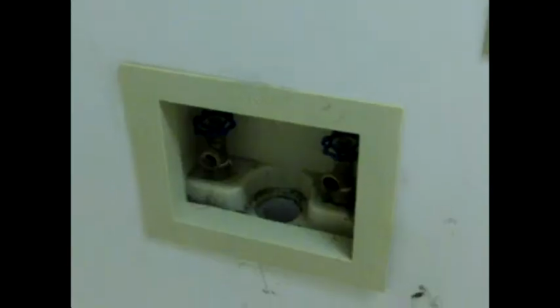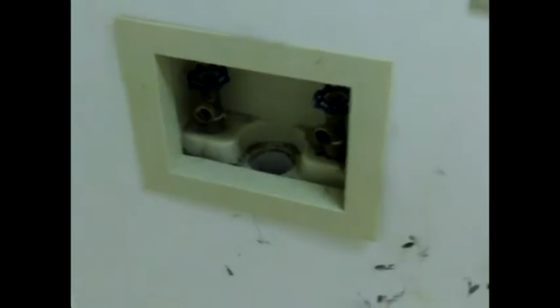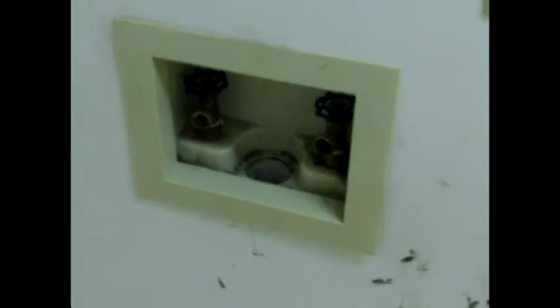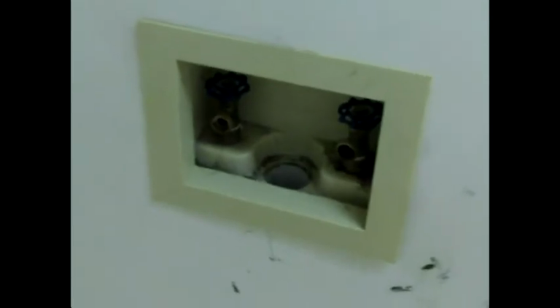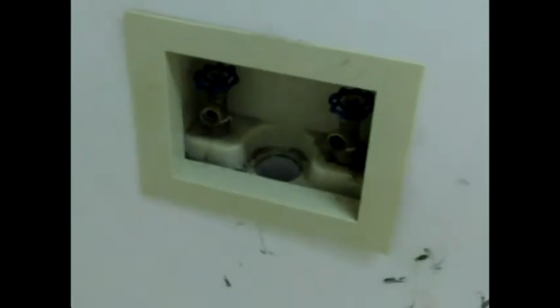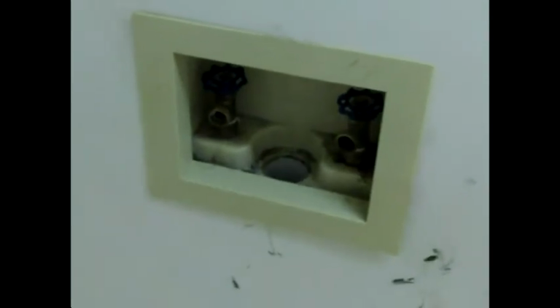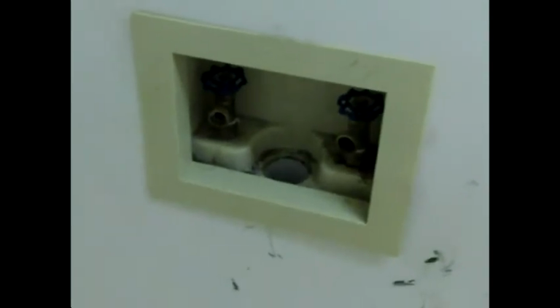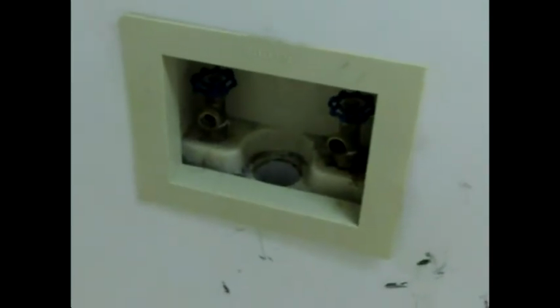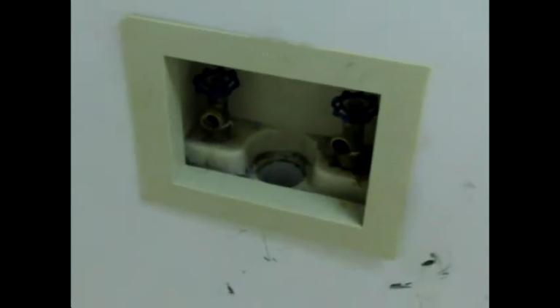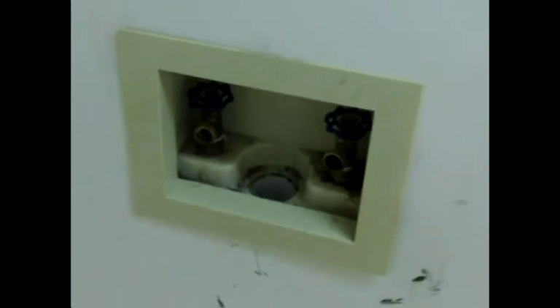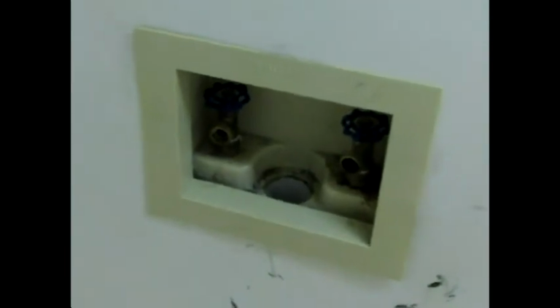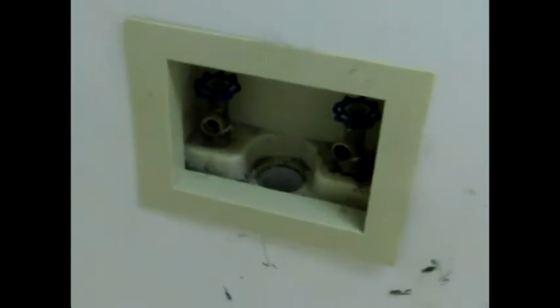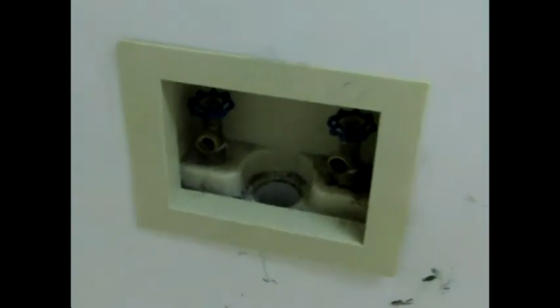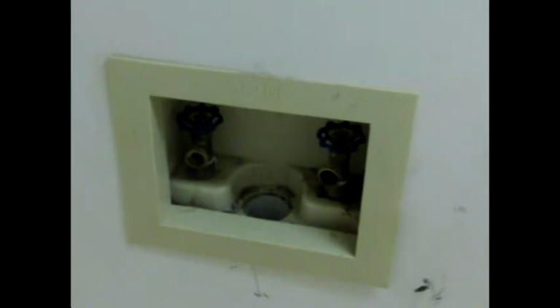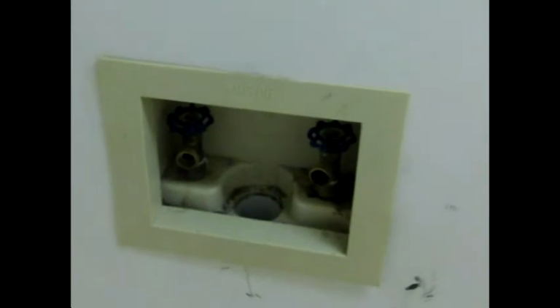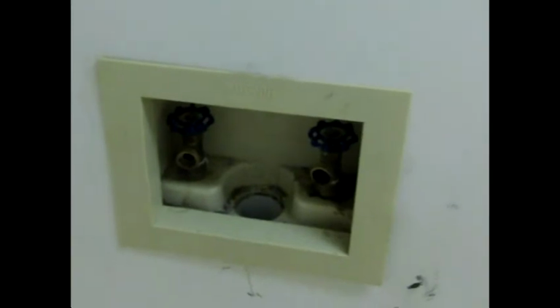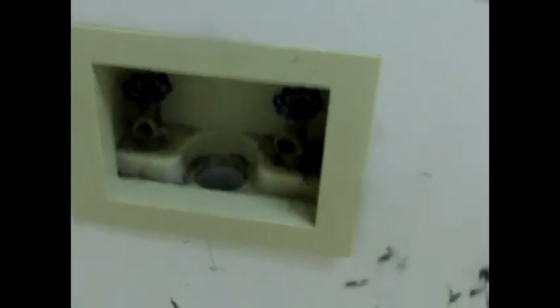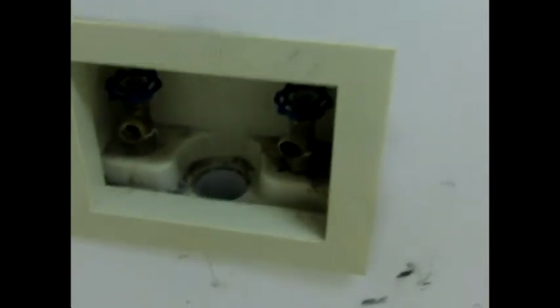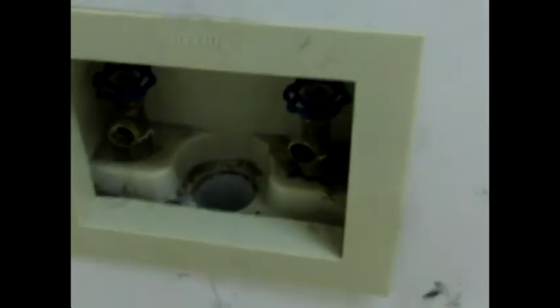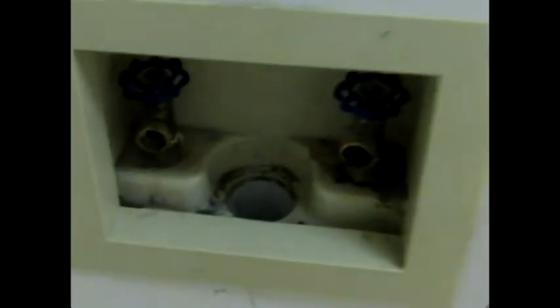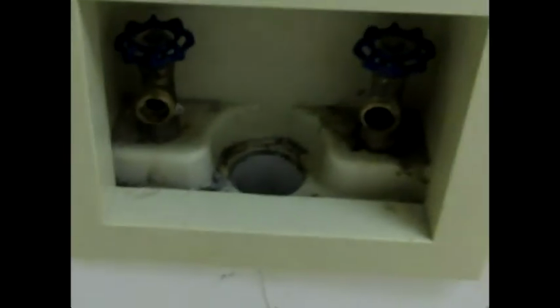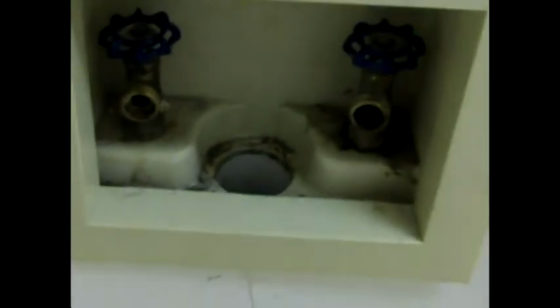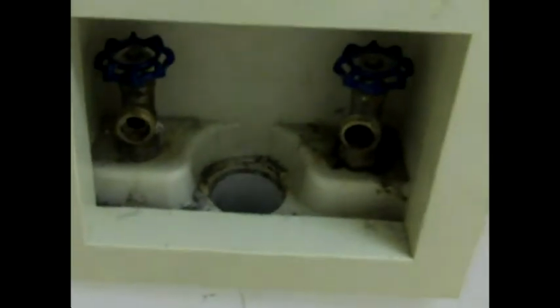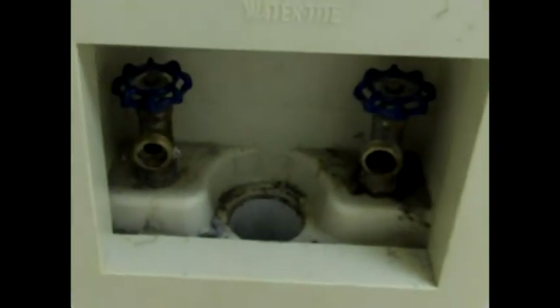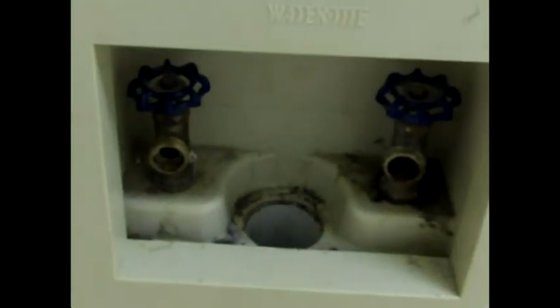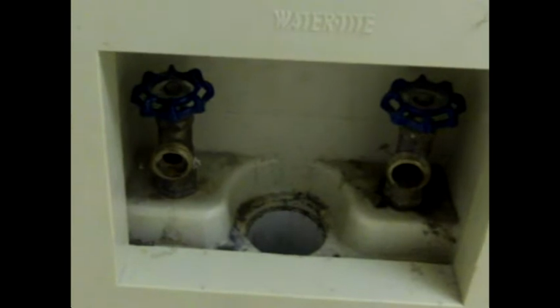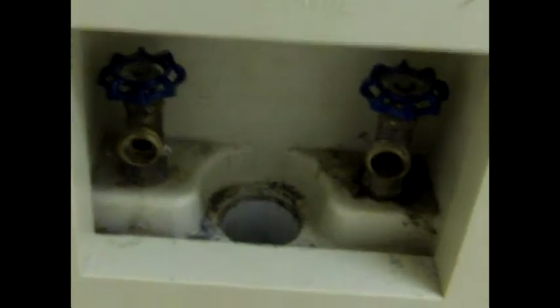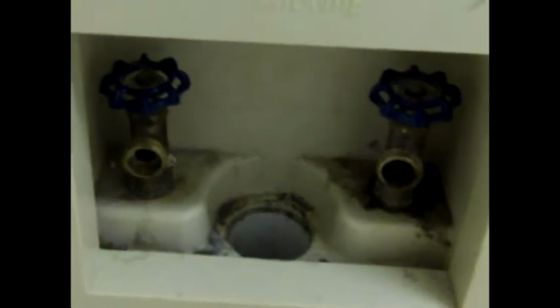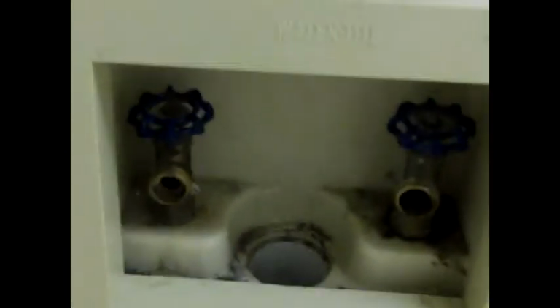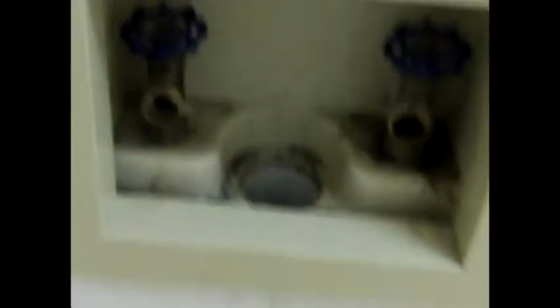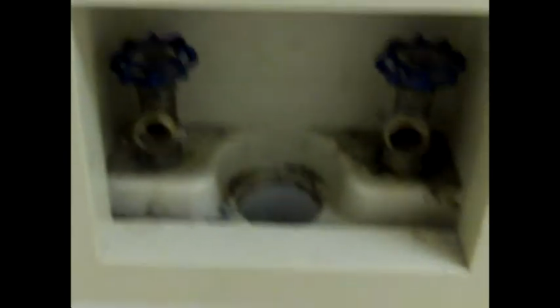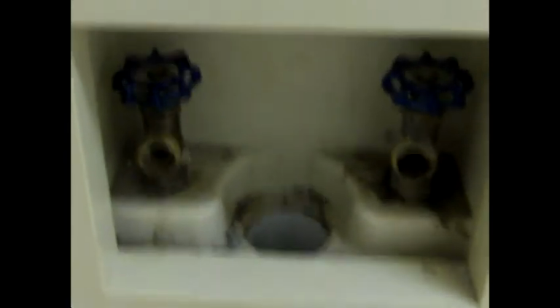Hey folks, John here, Home Inspectors of Middle Tennessee, to share with you a quick maintenance tip regarding washing machine faucets. I don't know if you can see this or not, let me get a flashlight on there.